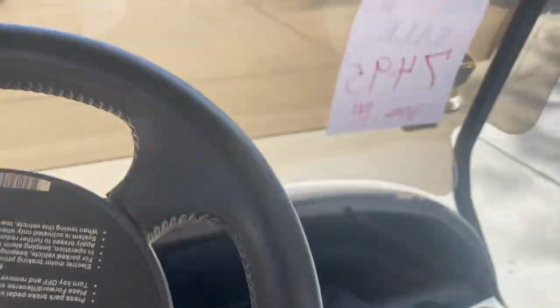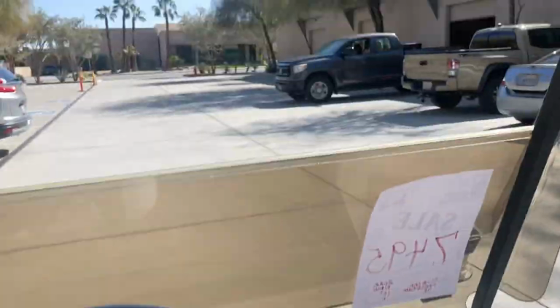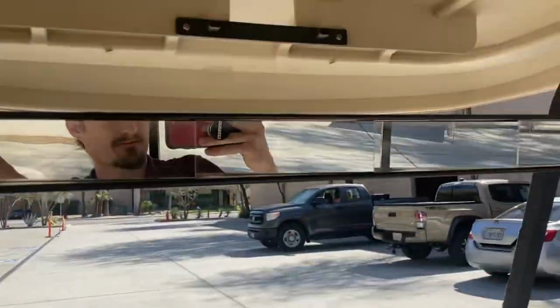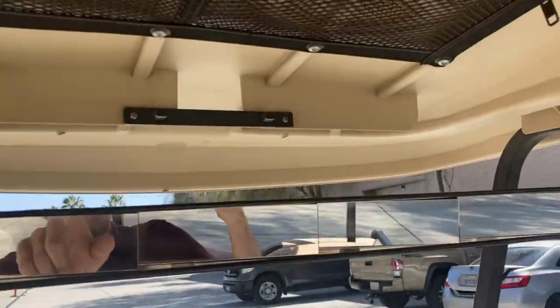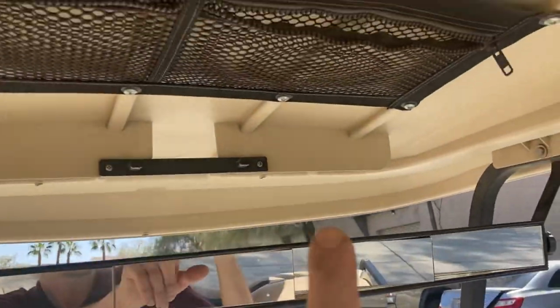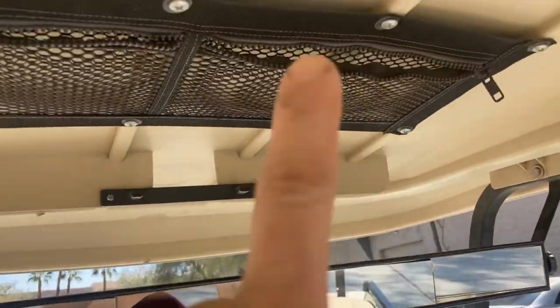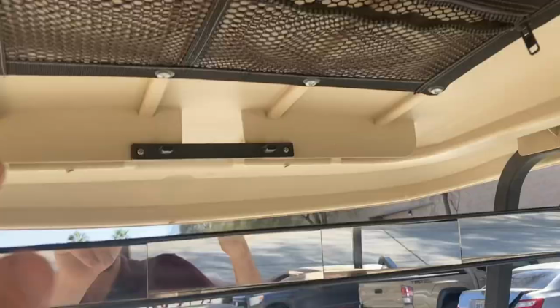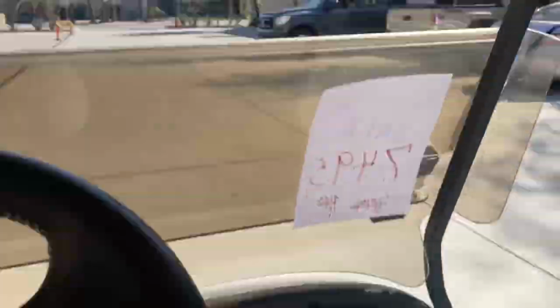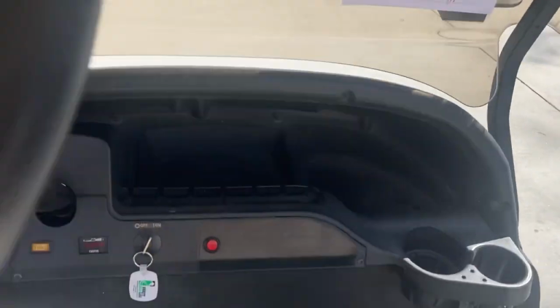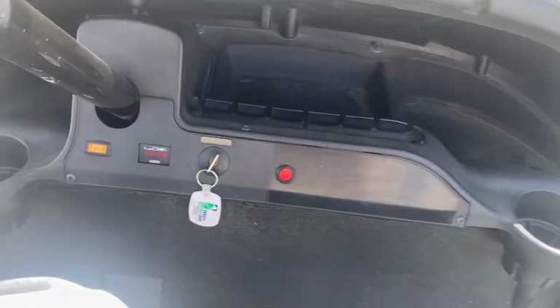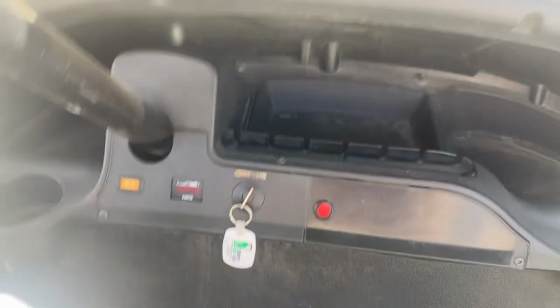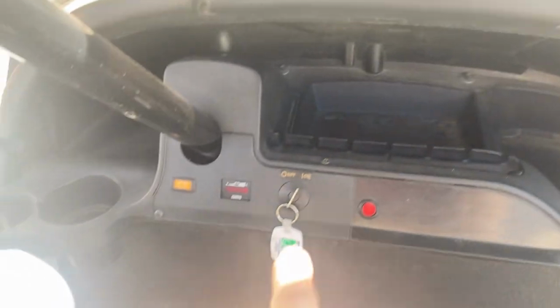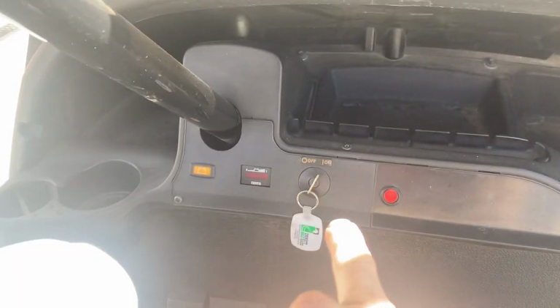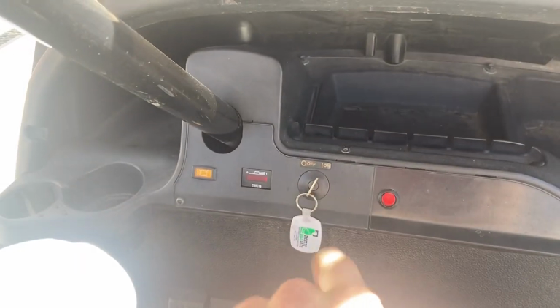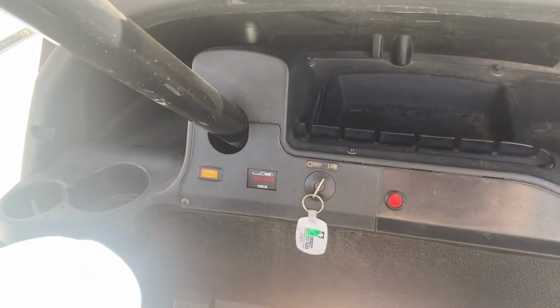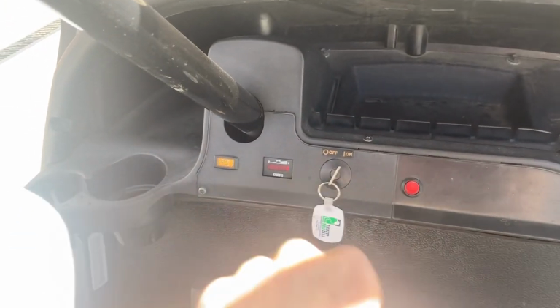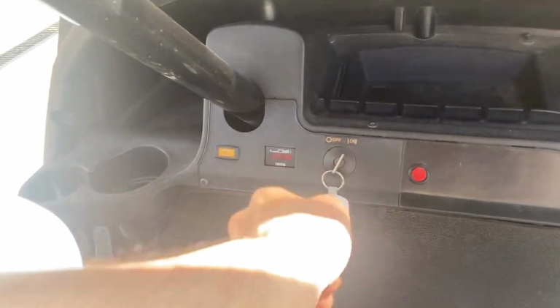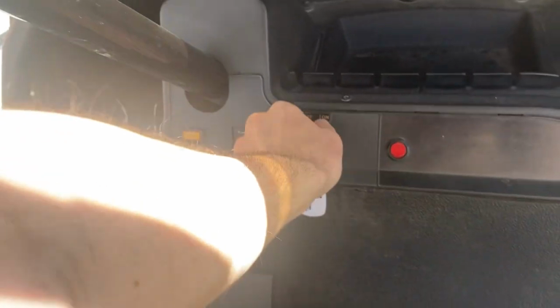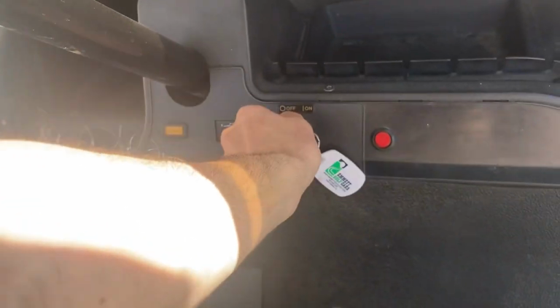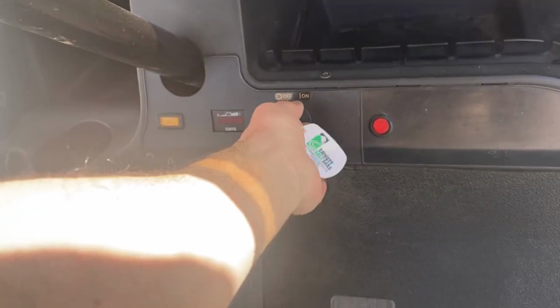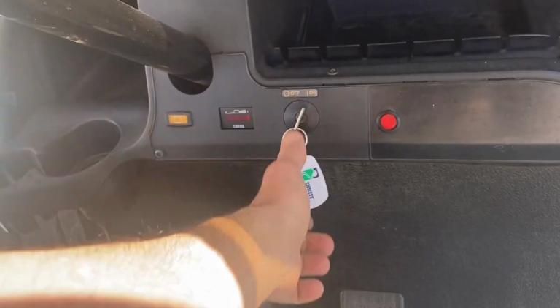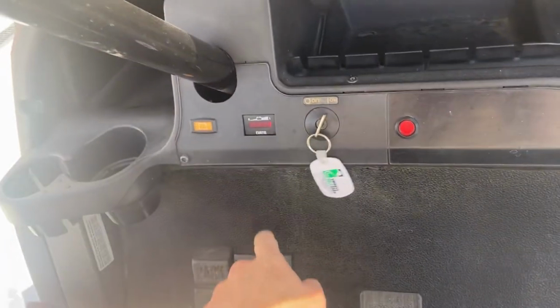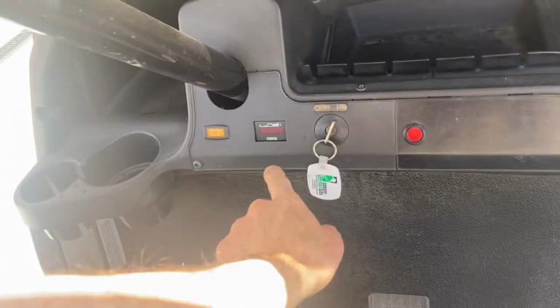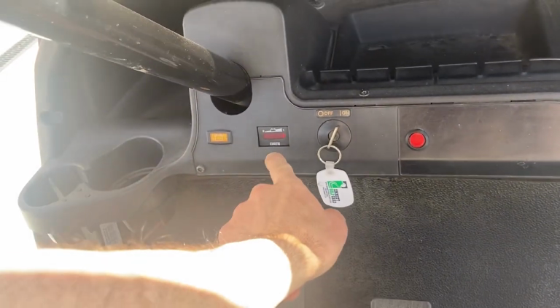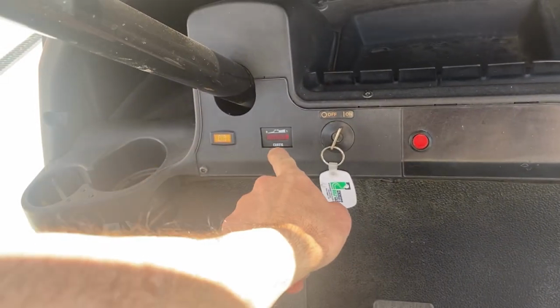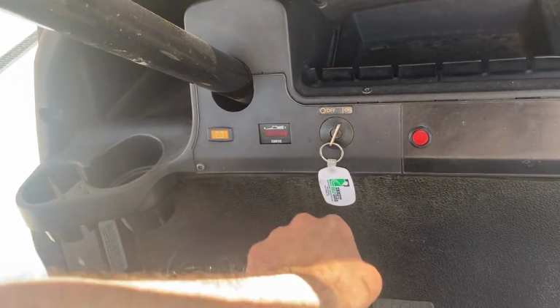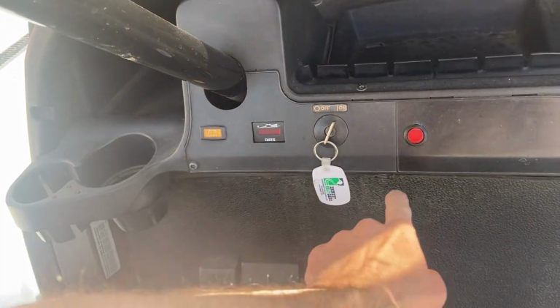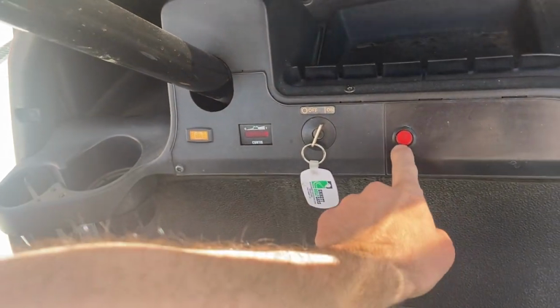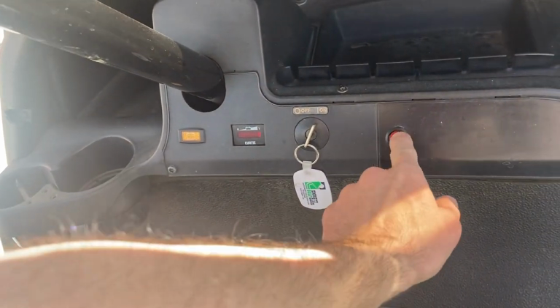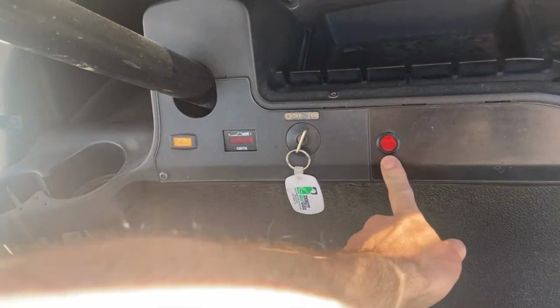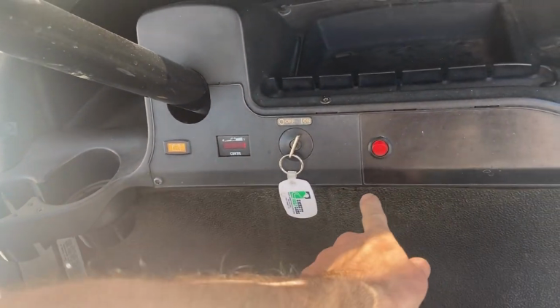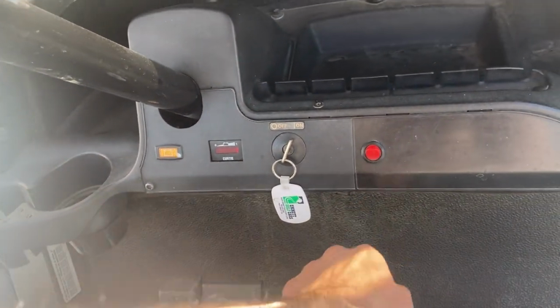You've got your five-panel link mirror, you've got your key switch — of course off, on. You've got a charge meter, you've got your headlight switch.